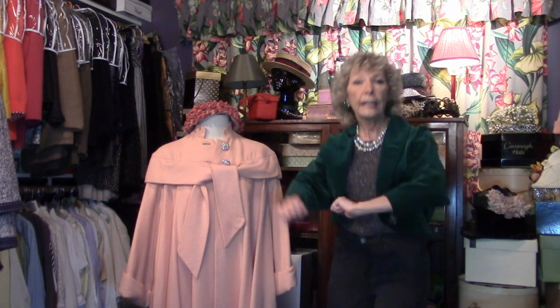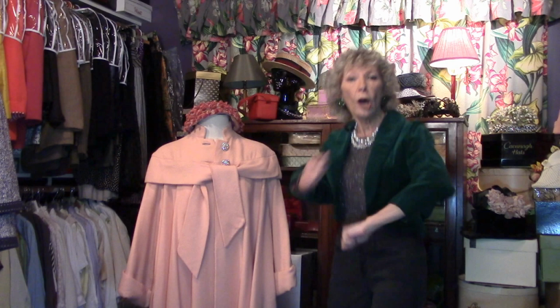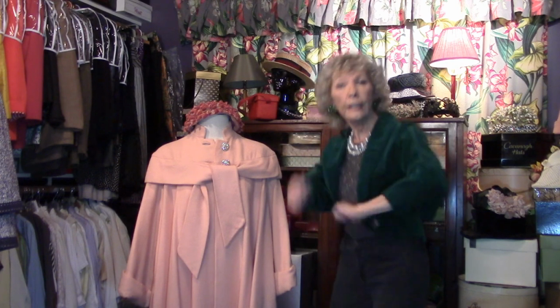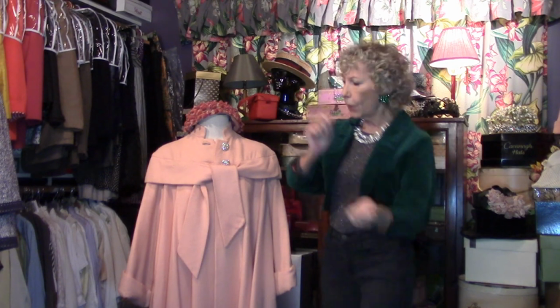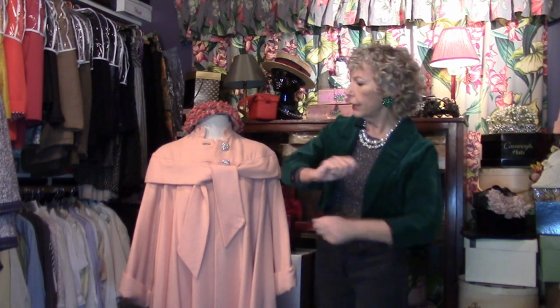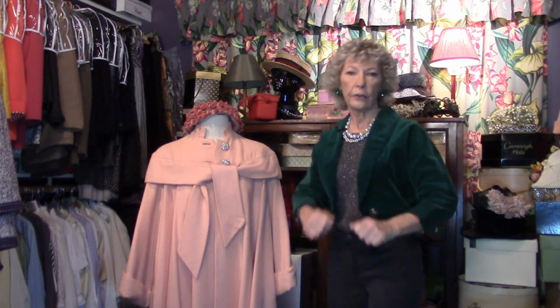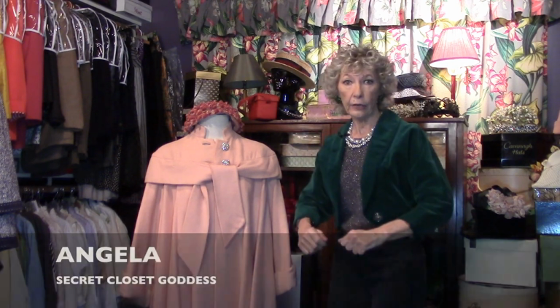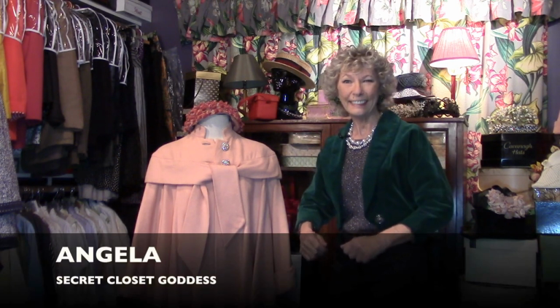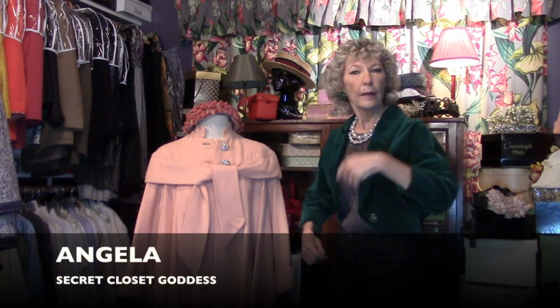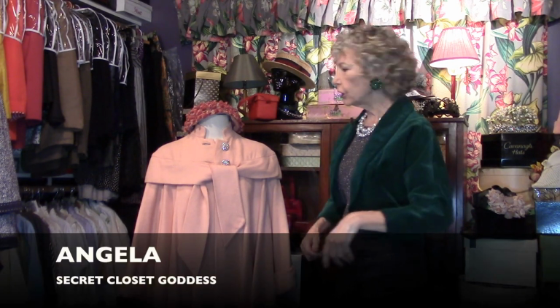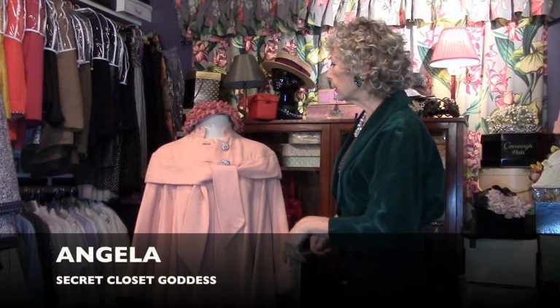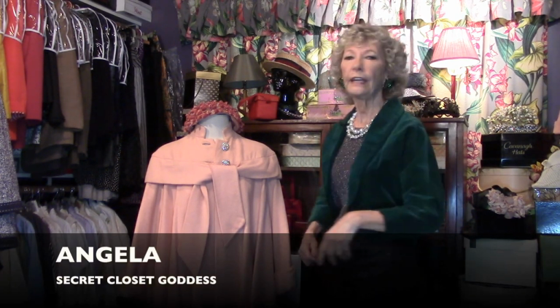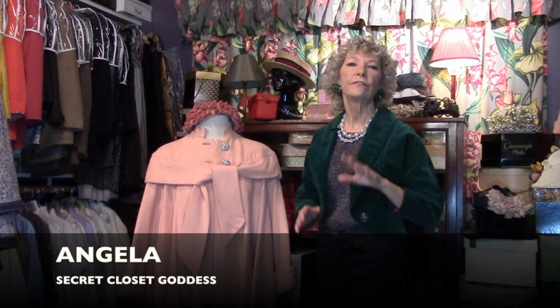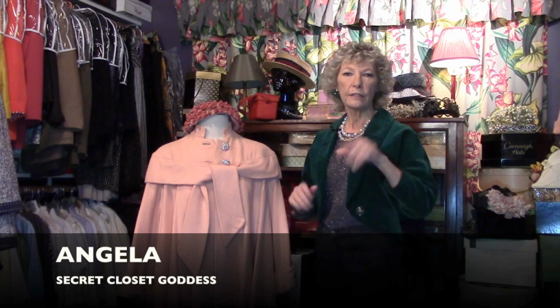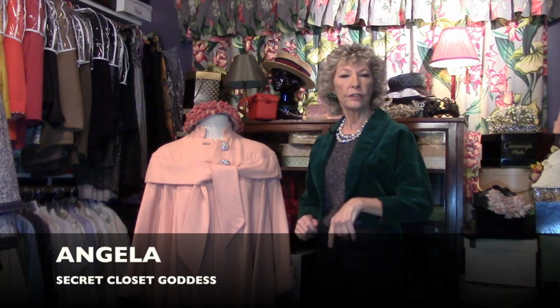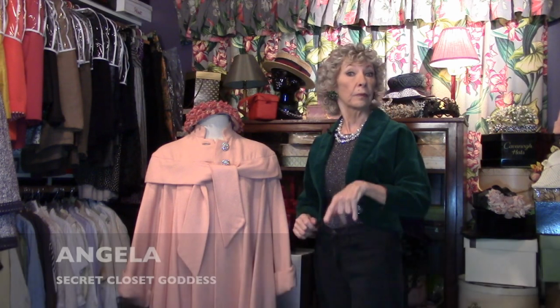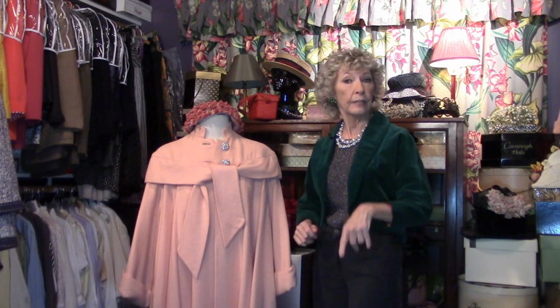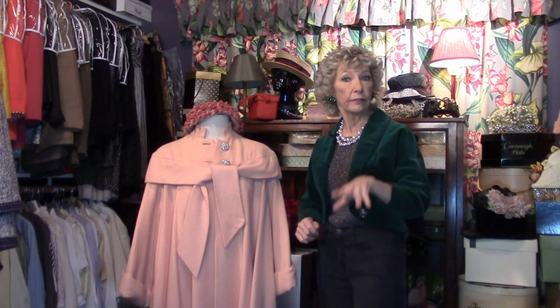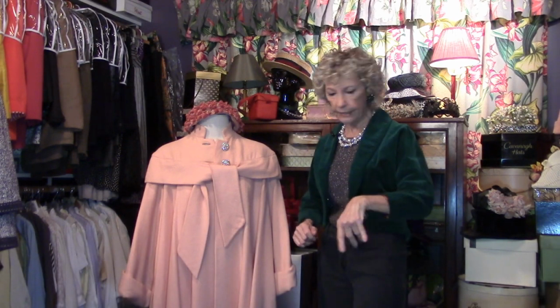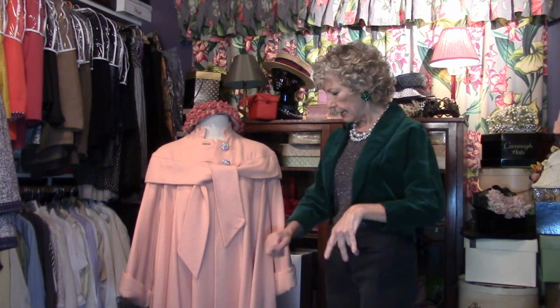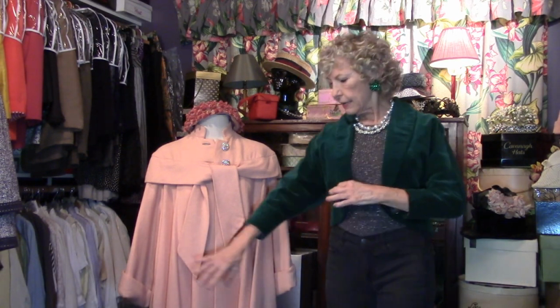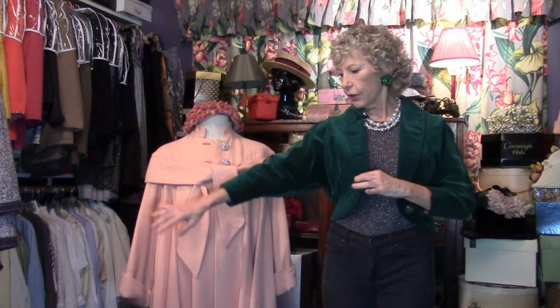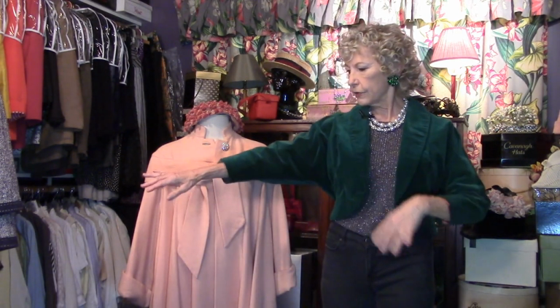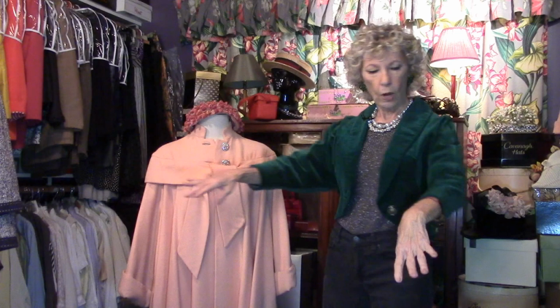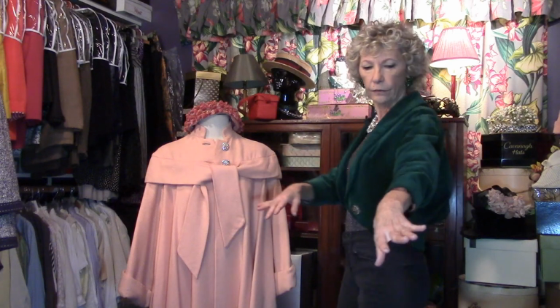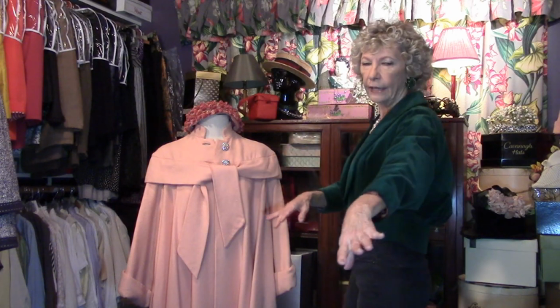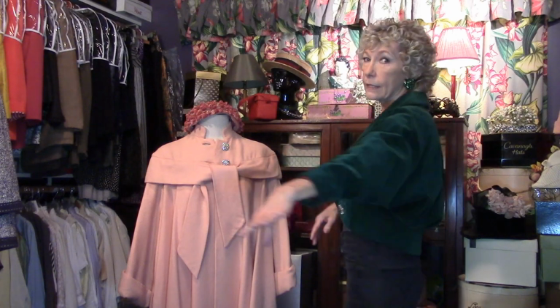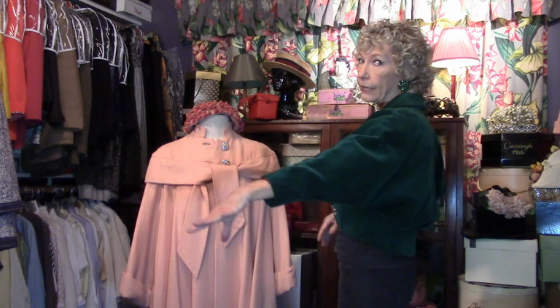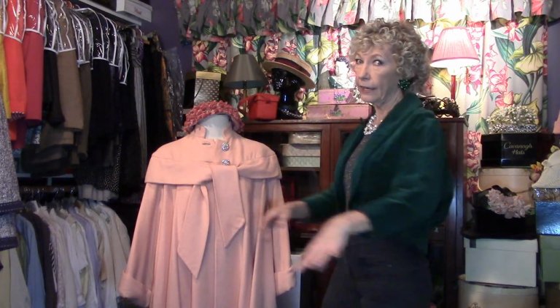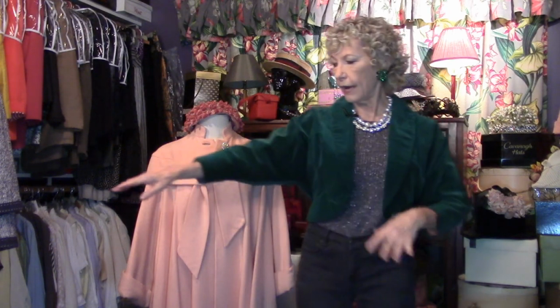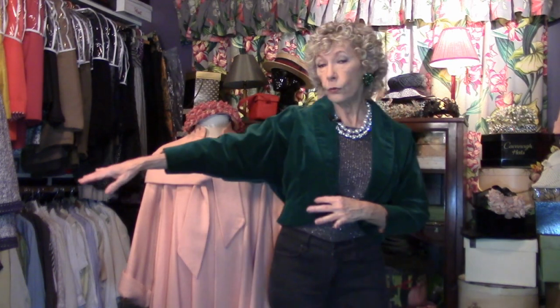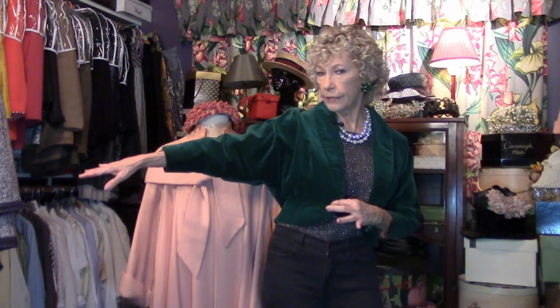Party, party, party here in the secret closet! I'm Angela and we are looking at fabulous fashions from the 40s and 50s today, starting with this wonderful jacket — this is a party jacket. I see you wearing this to a party.